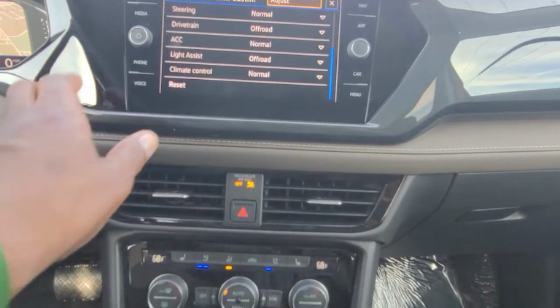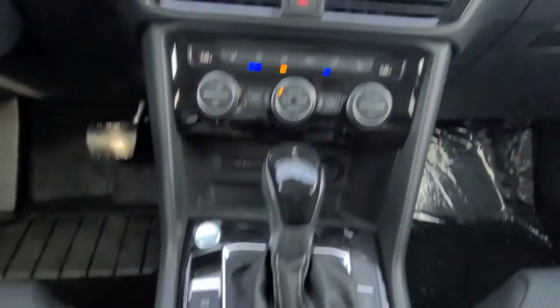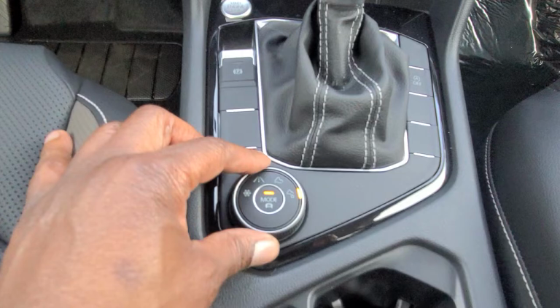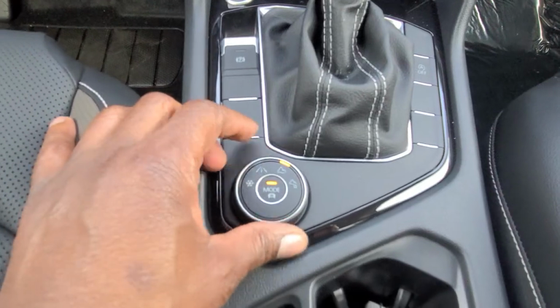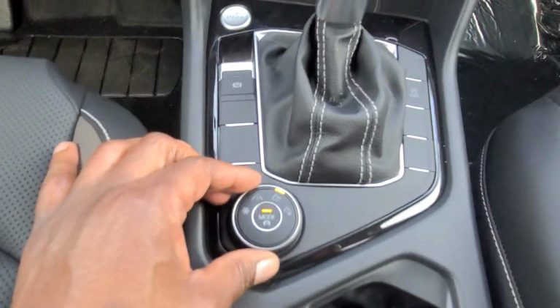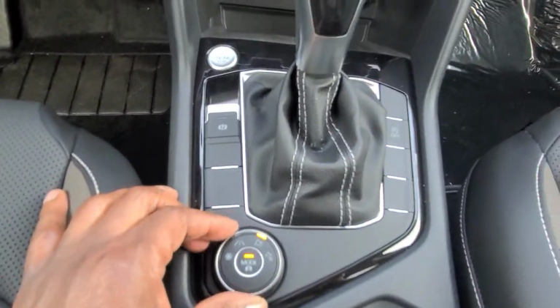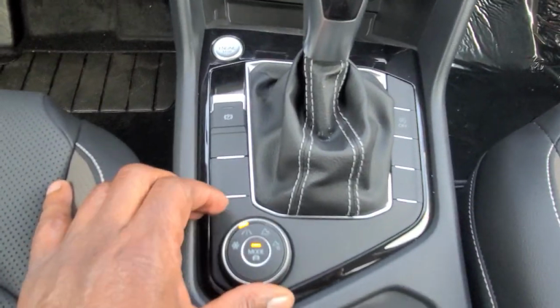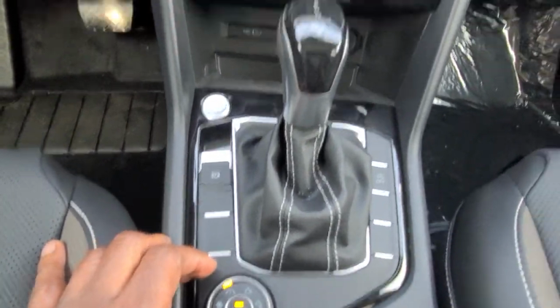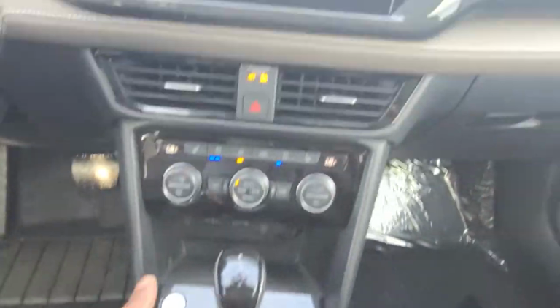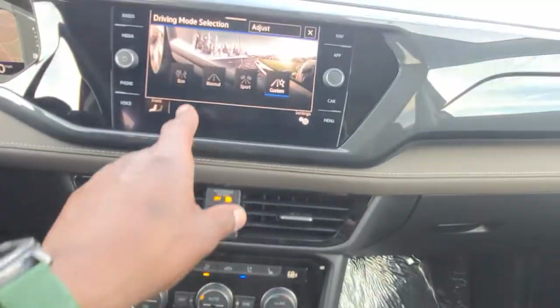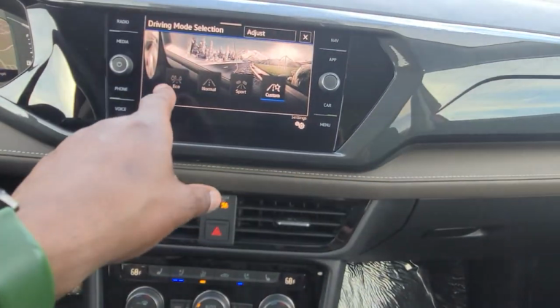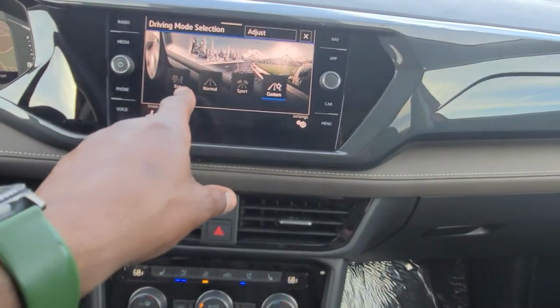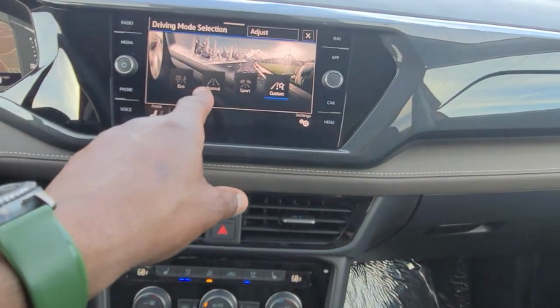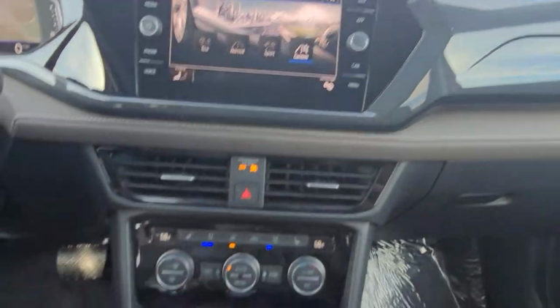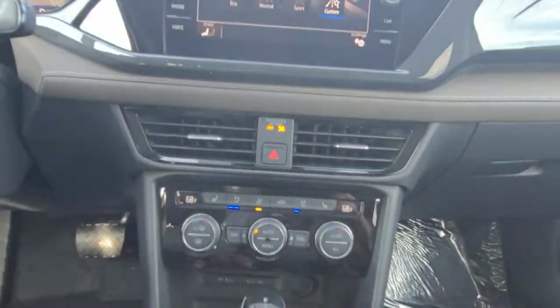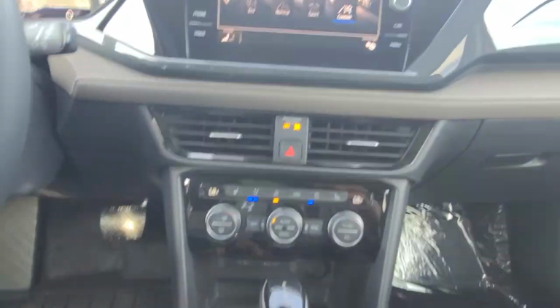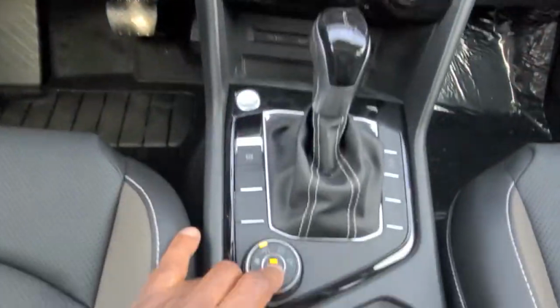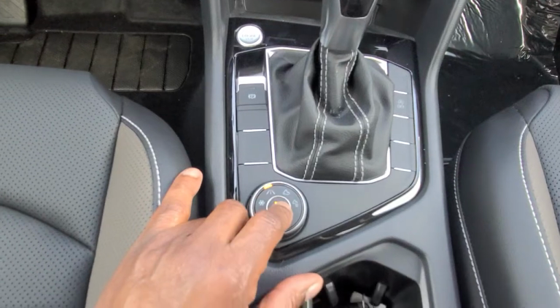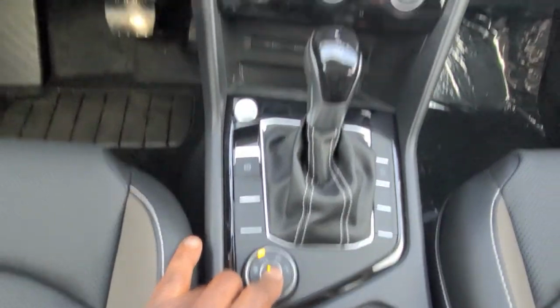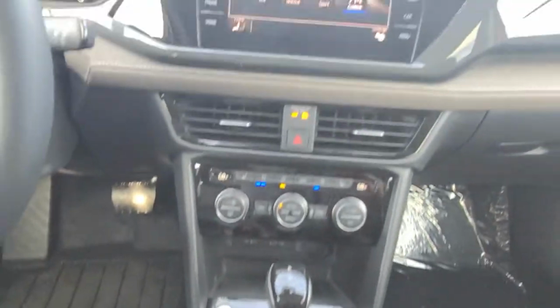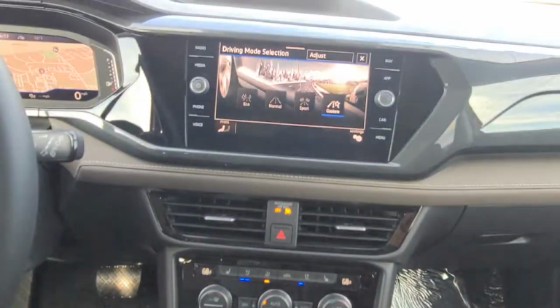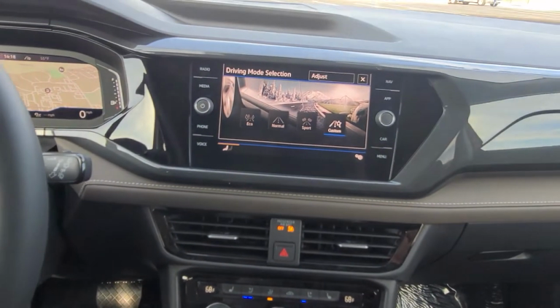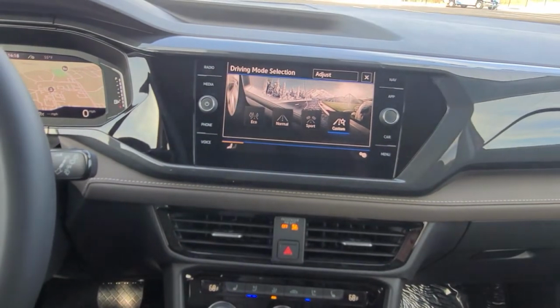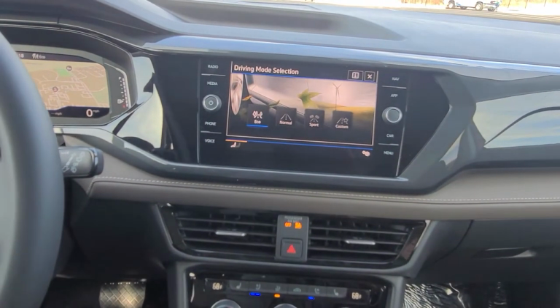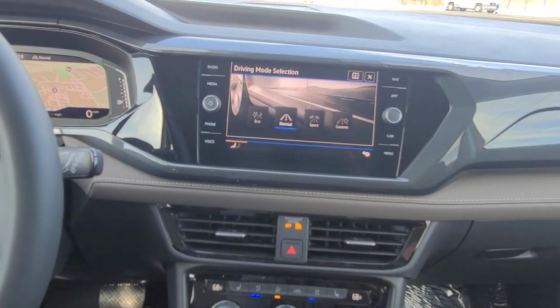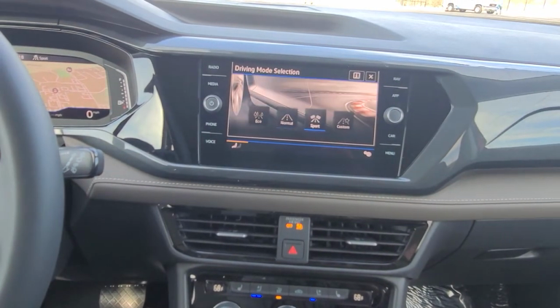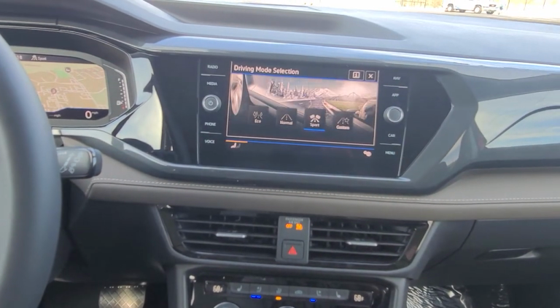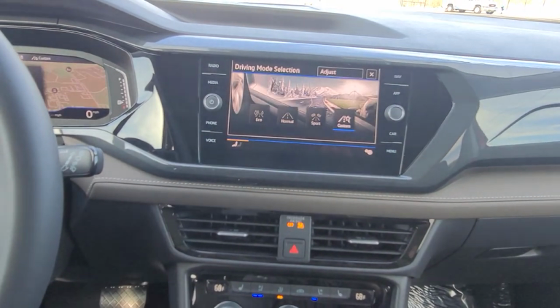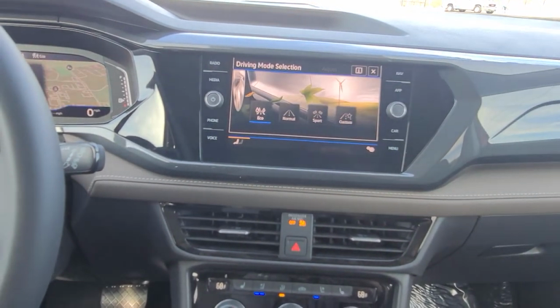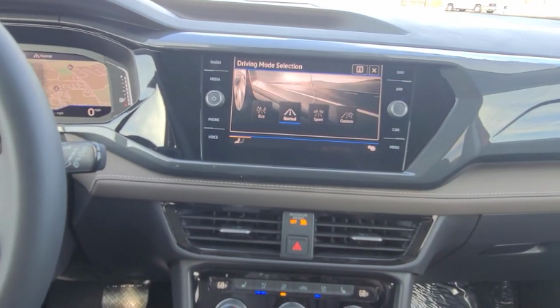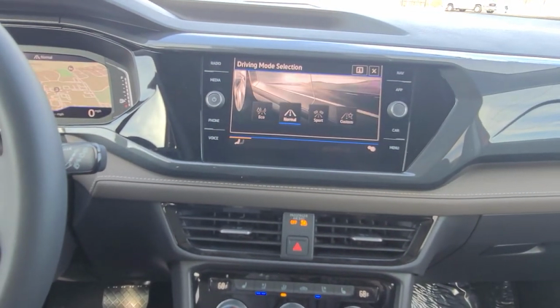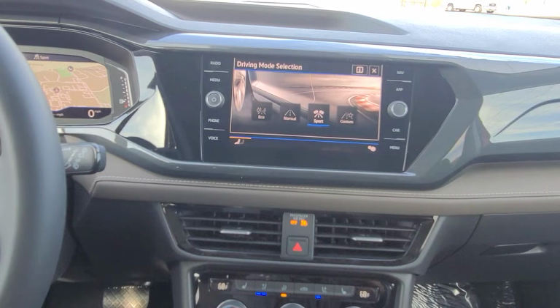I can change this back to the roadway and now I have eco, normal, sport, and custom again. I can just push the button here if I don't want to do fingerprints all over that screen and change it that way.